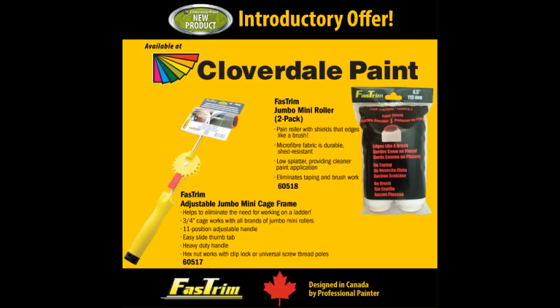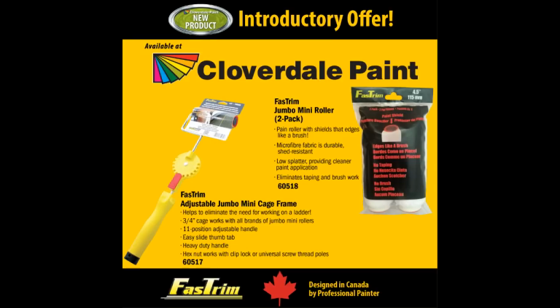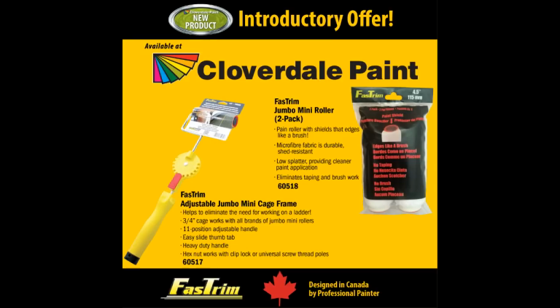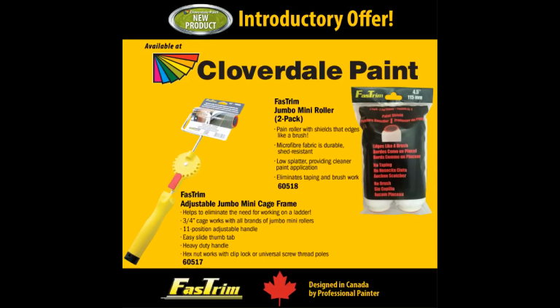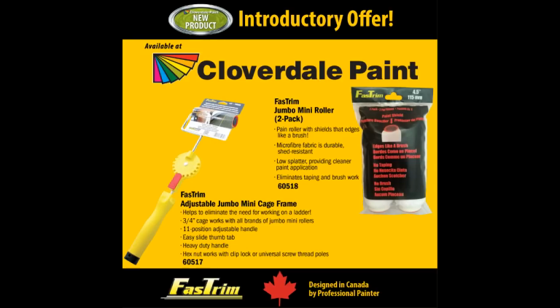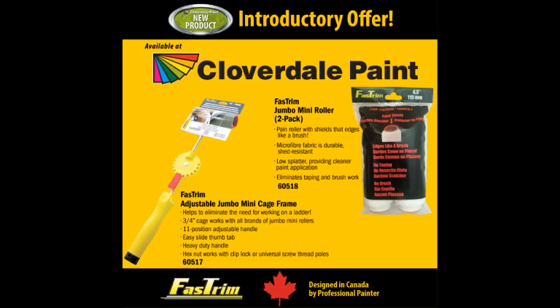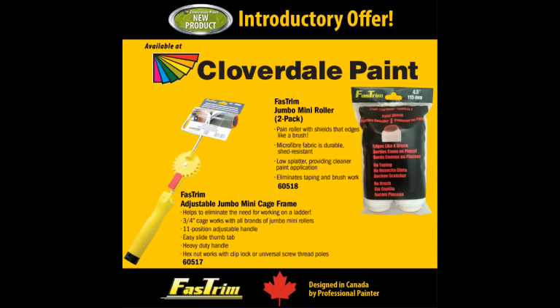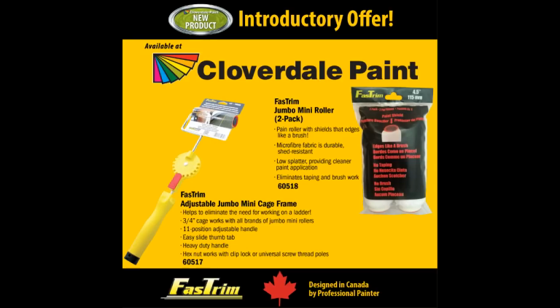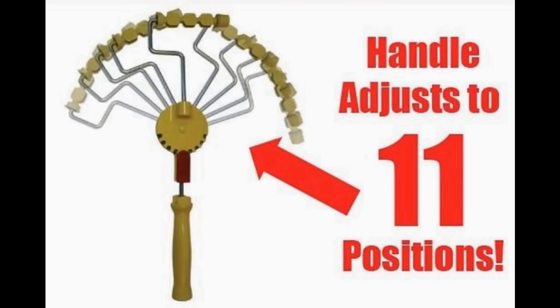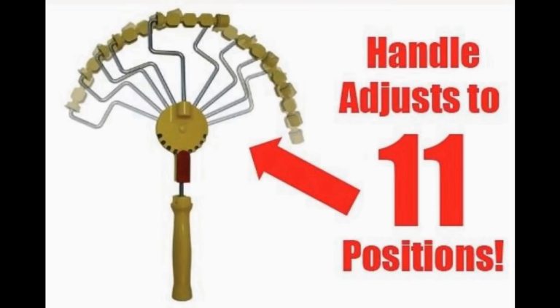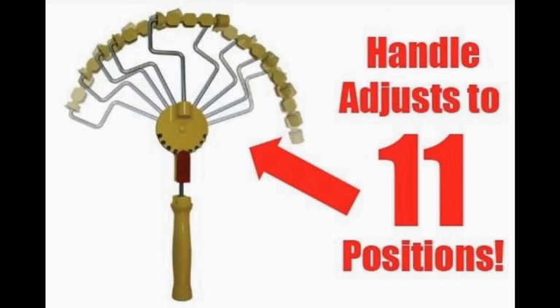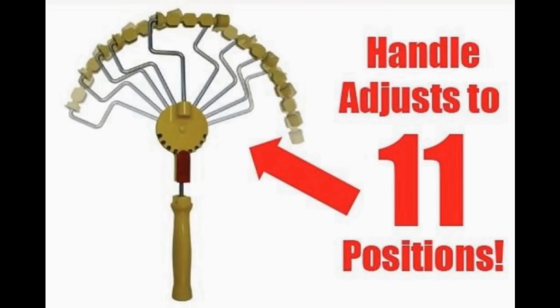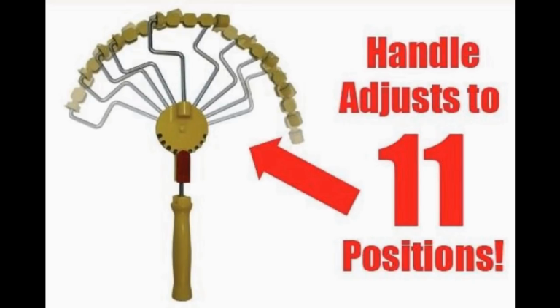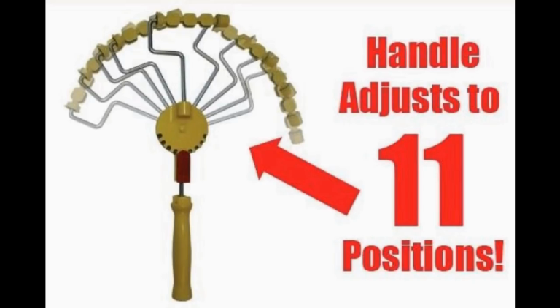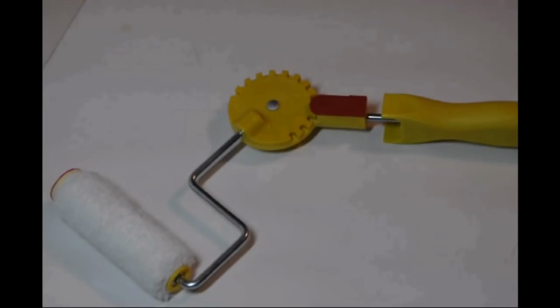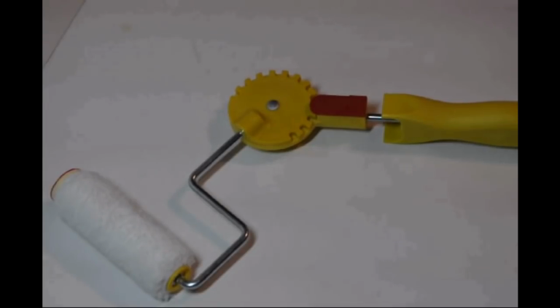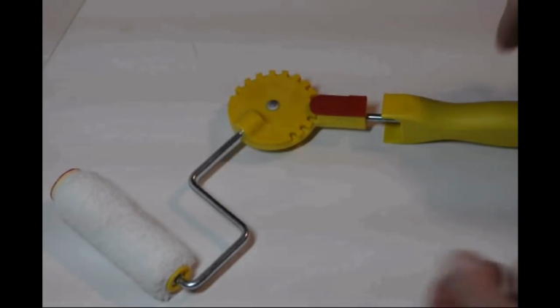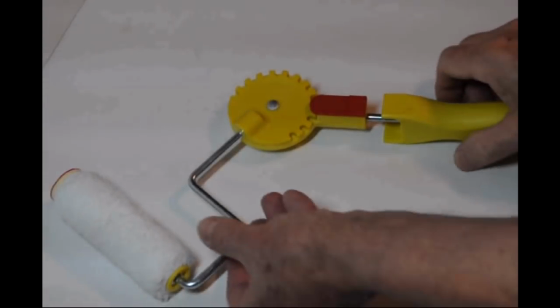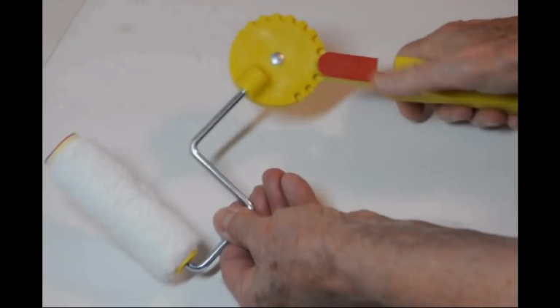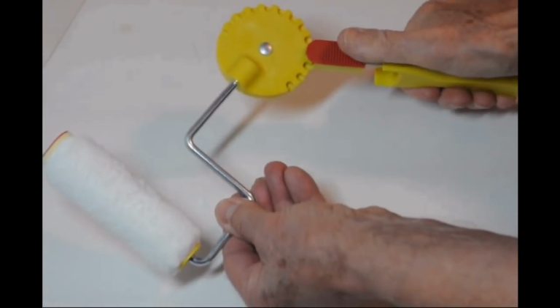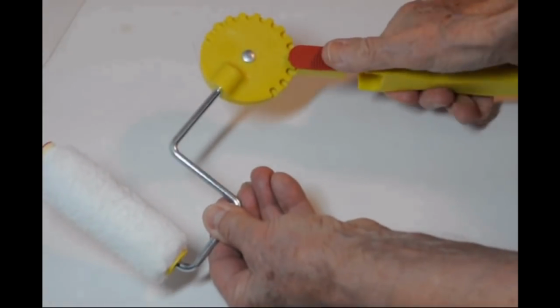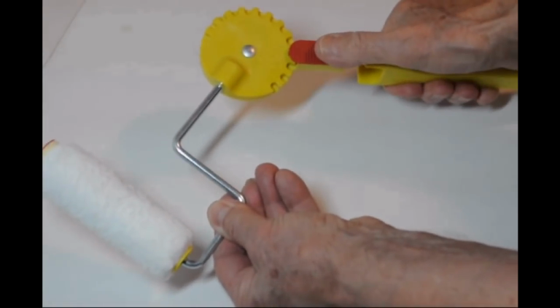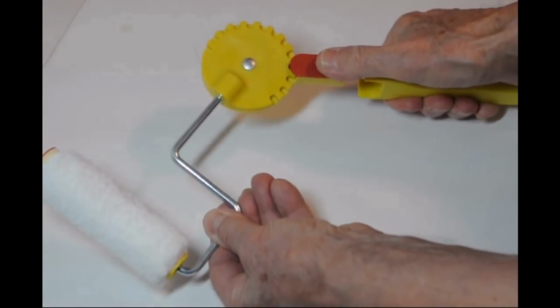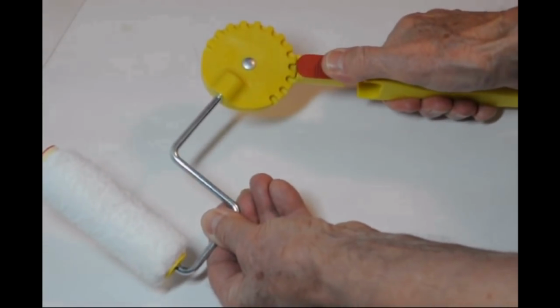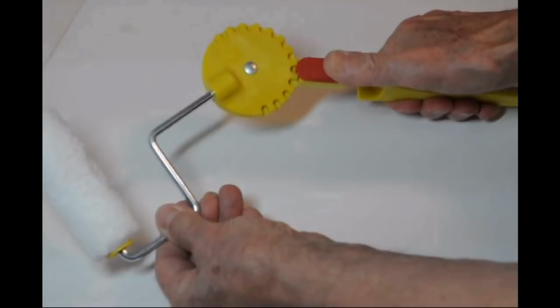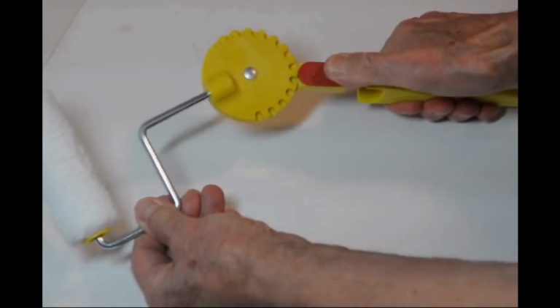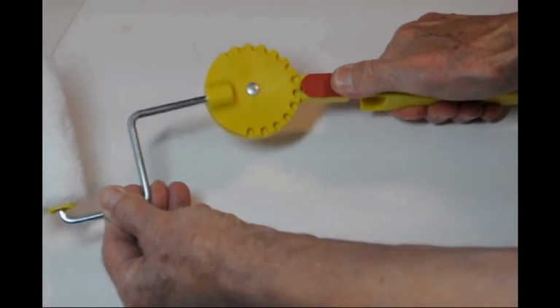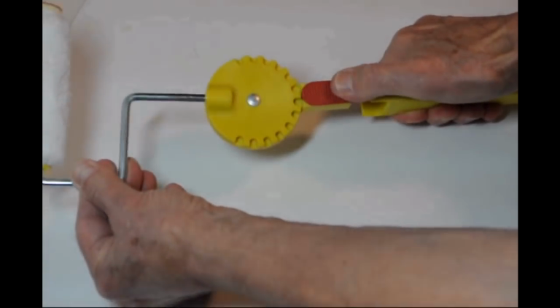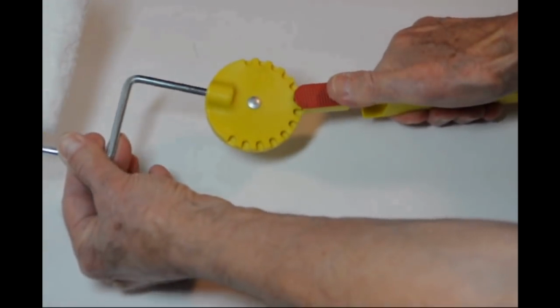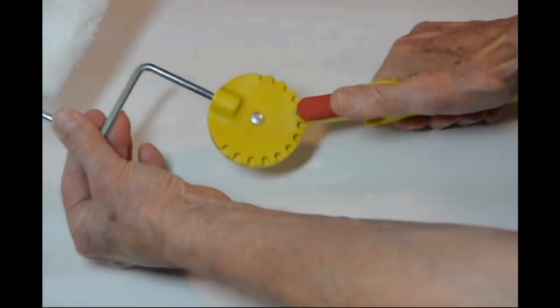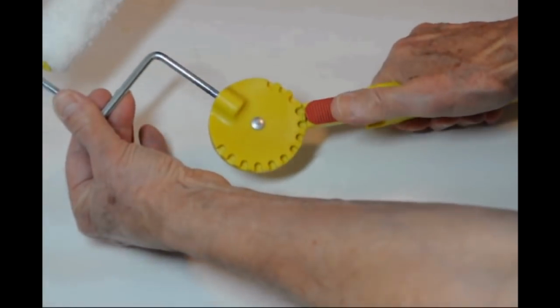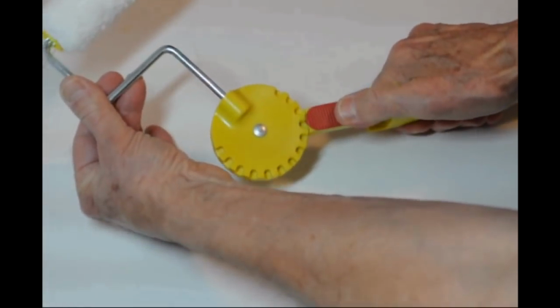Cloverdale Paint is excited to bring to Canada the Fast Trim Painting System. Their 11-position adjustable handle mounted on an extension pole can eliminate the majority of ladder work.